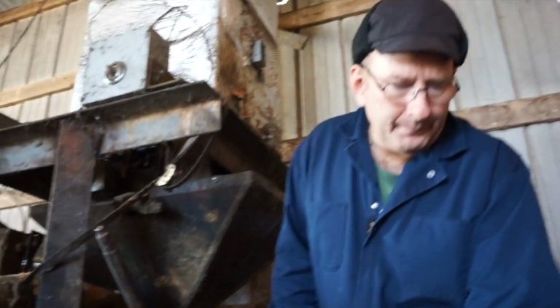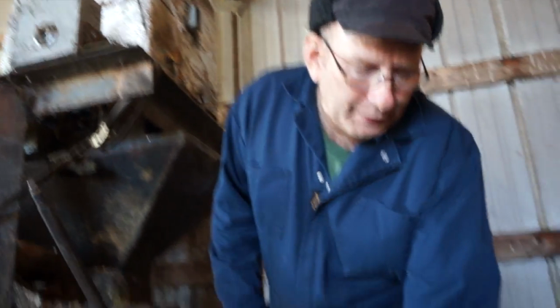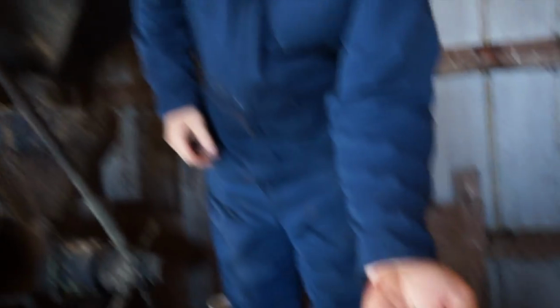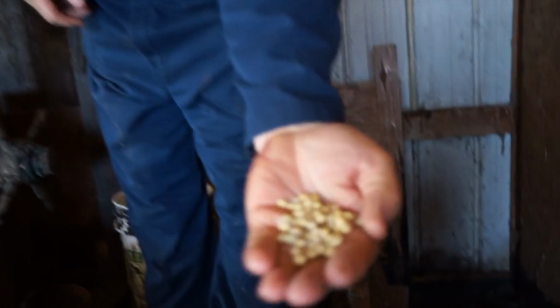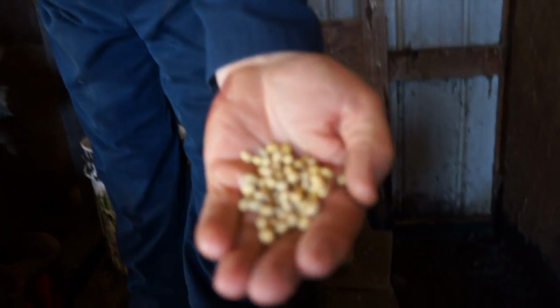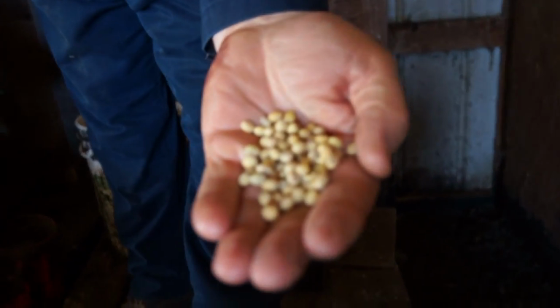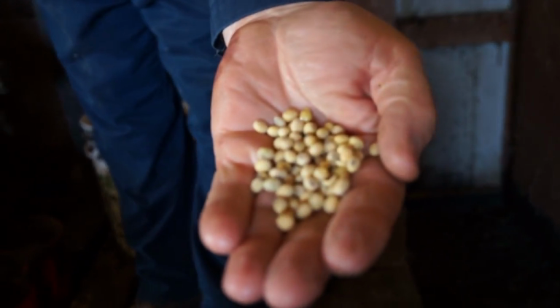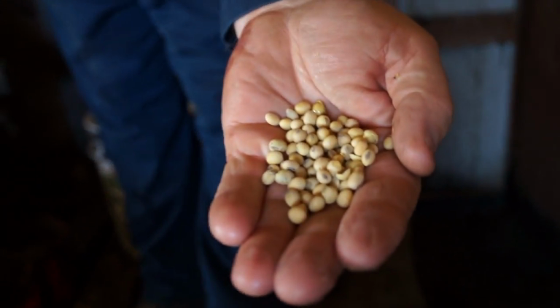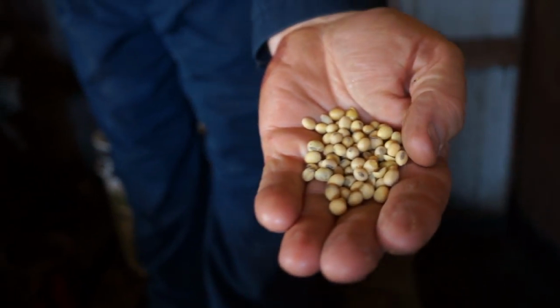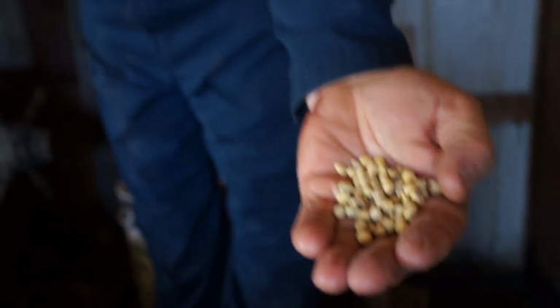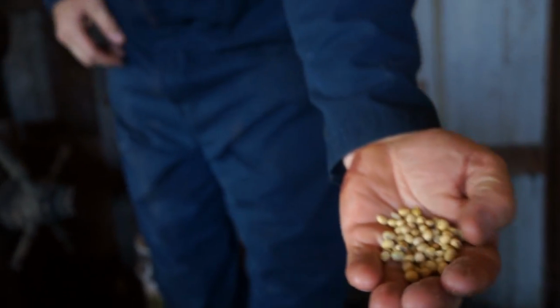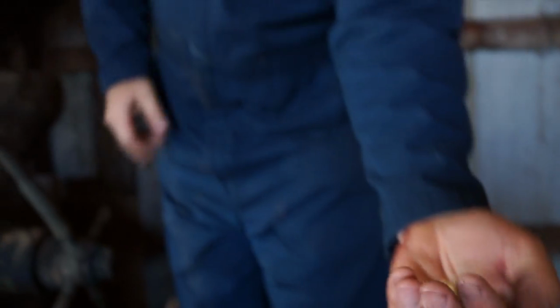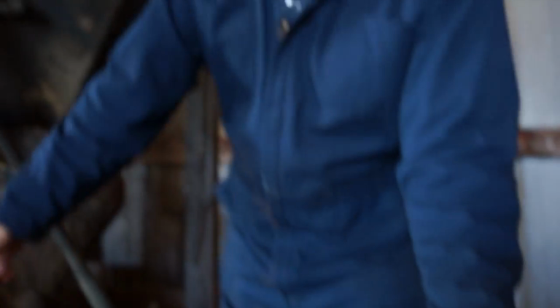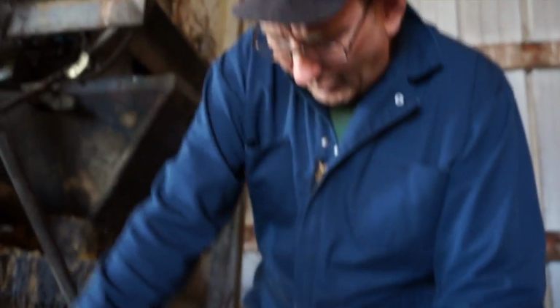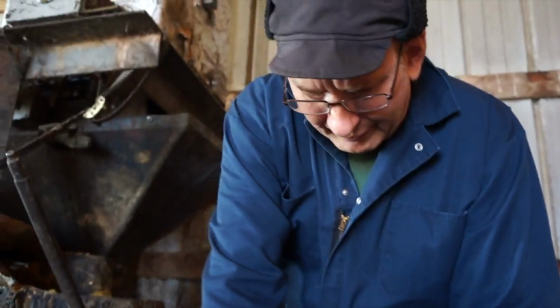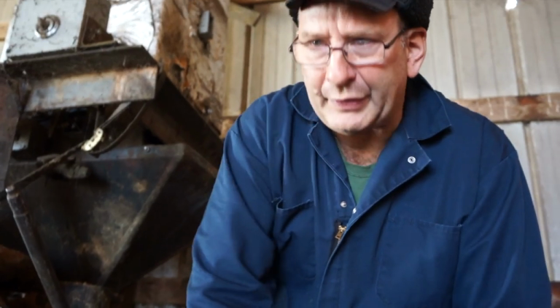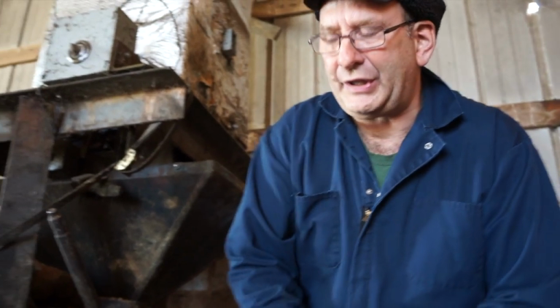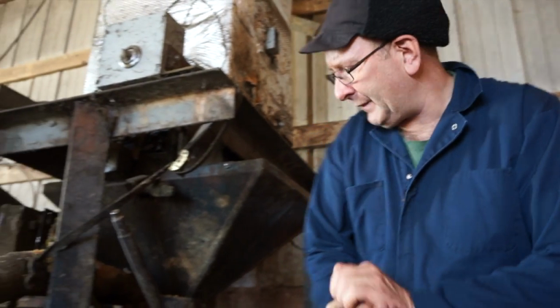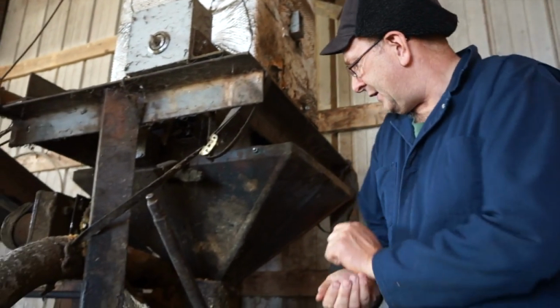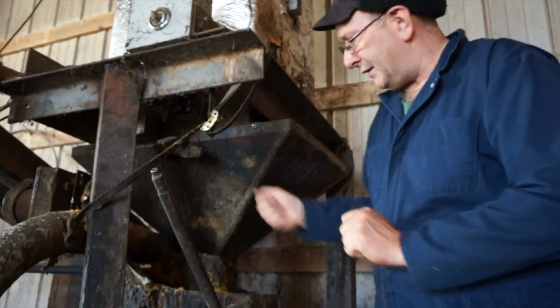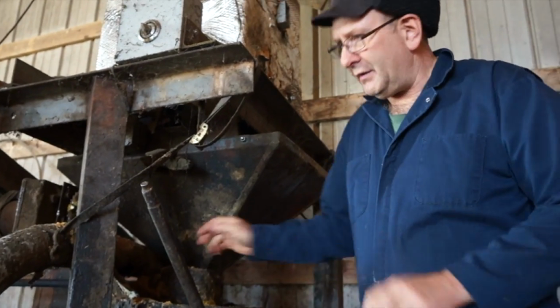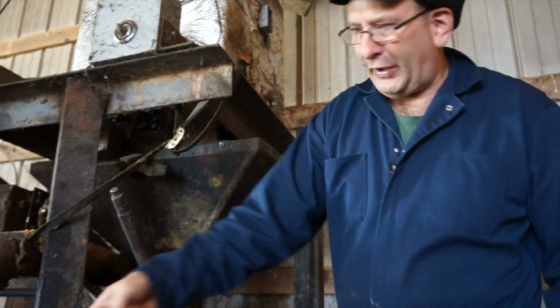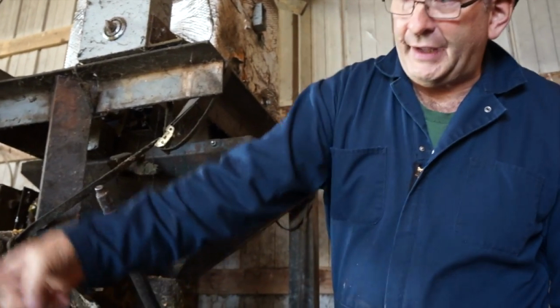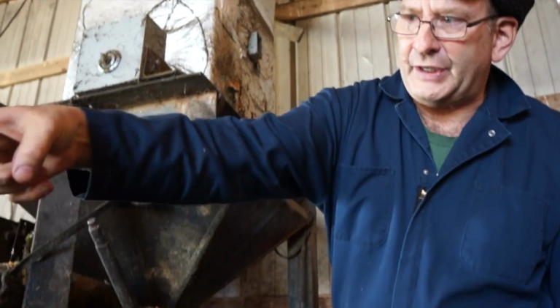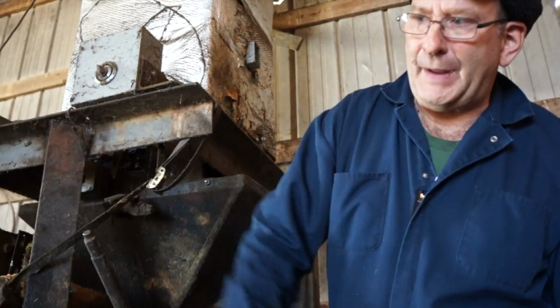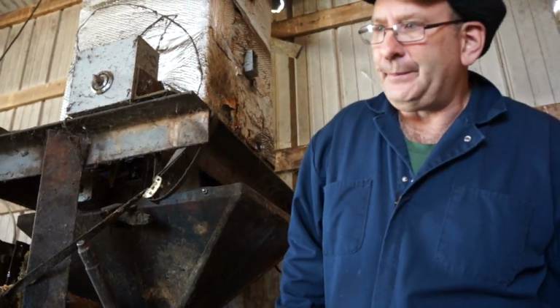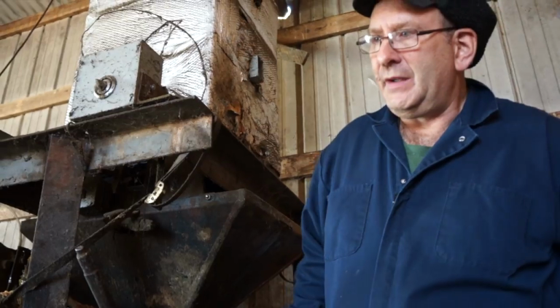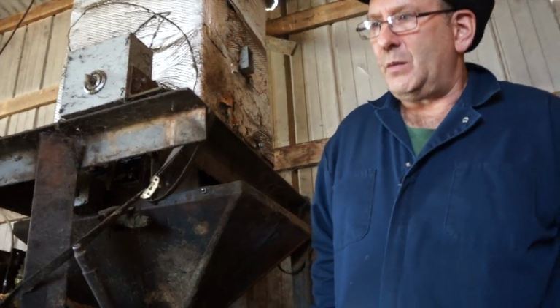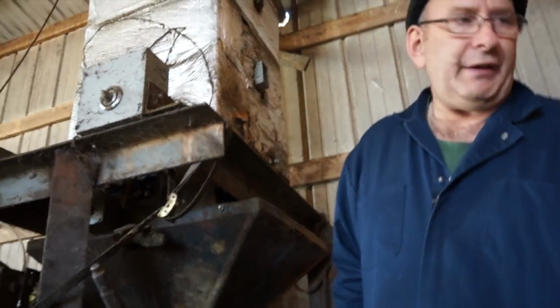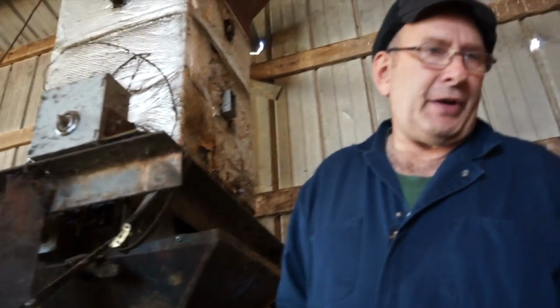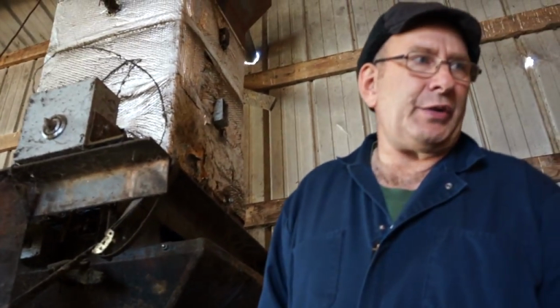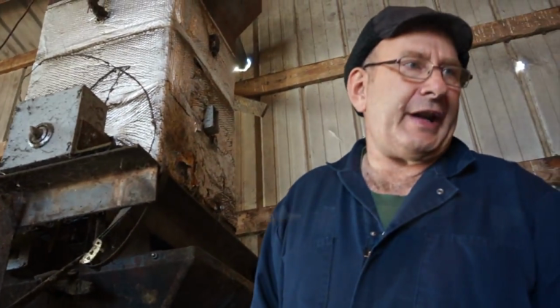These are the soybeans that are being crushed, and it extracts the oil. We drain the oil into these little tanks here, and the crust cake goes into this bin. We then feed the crust cake to our dairy cows.